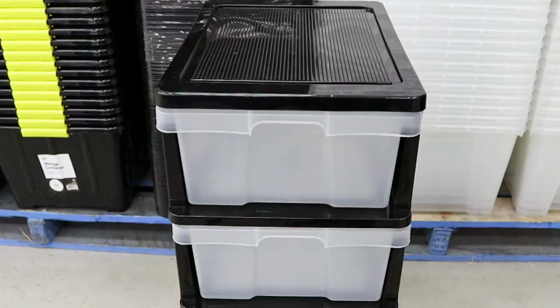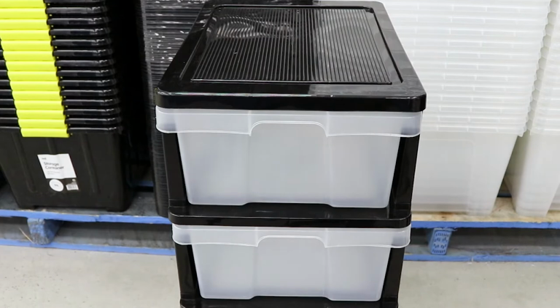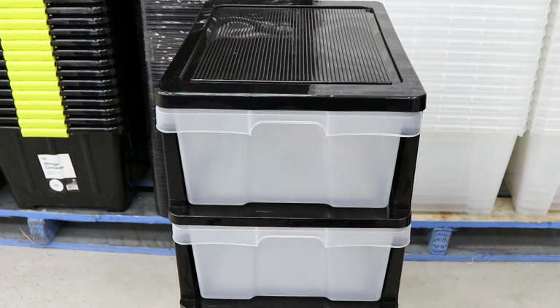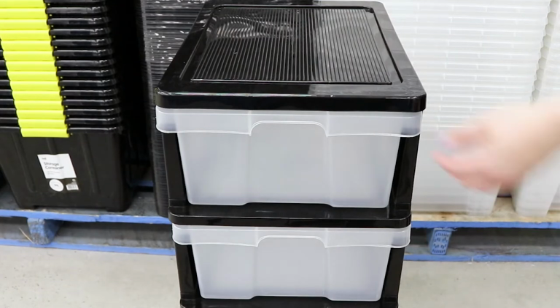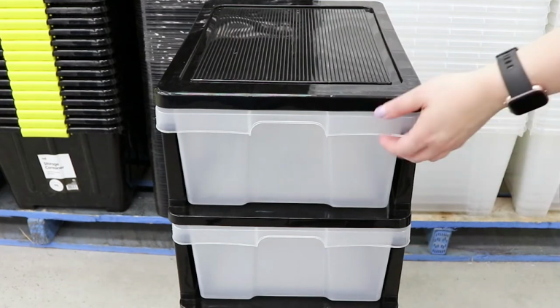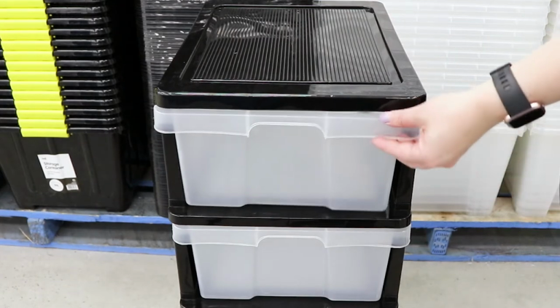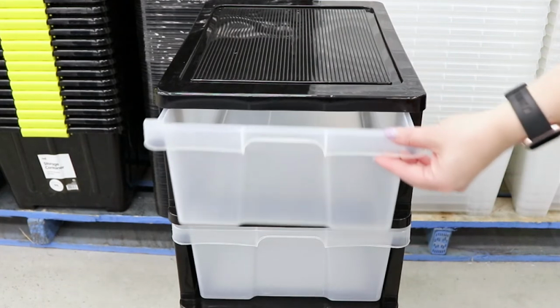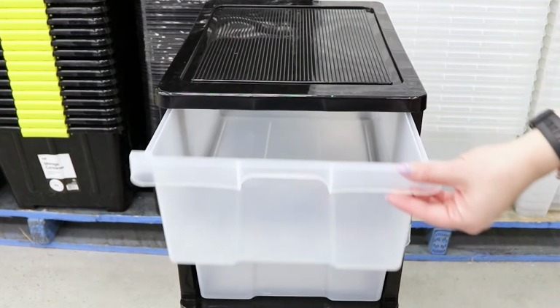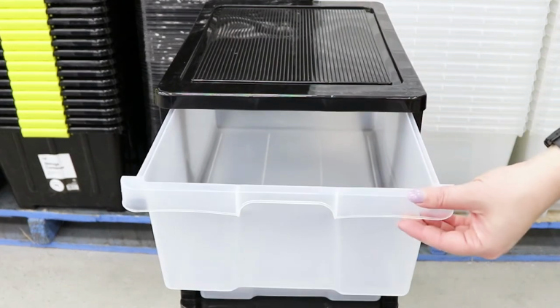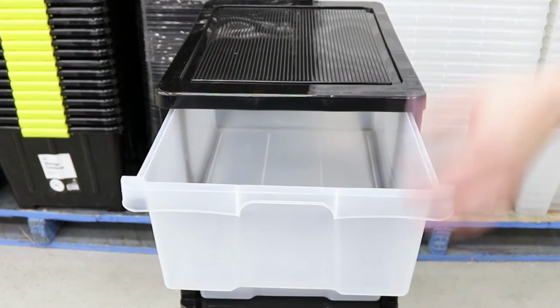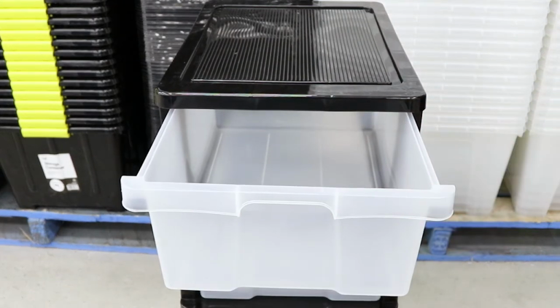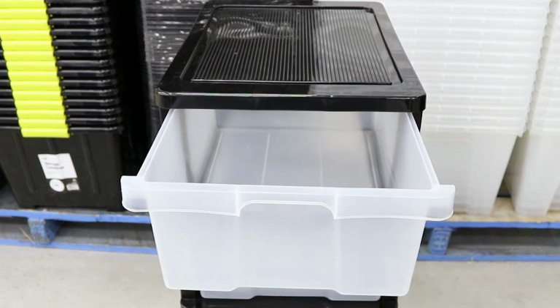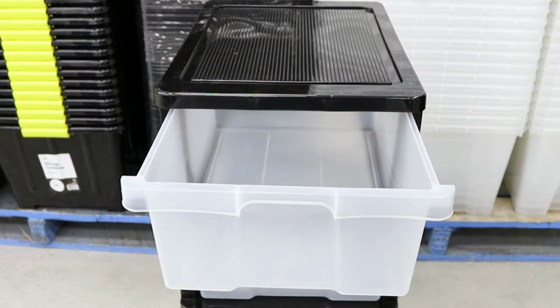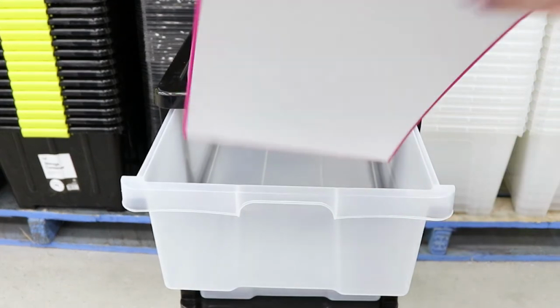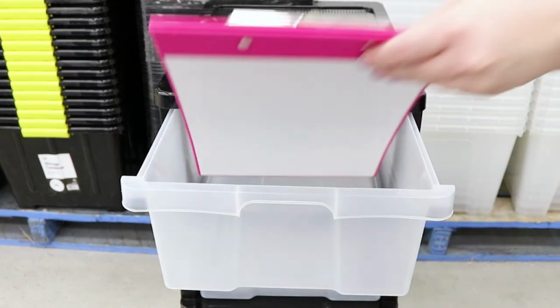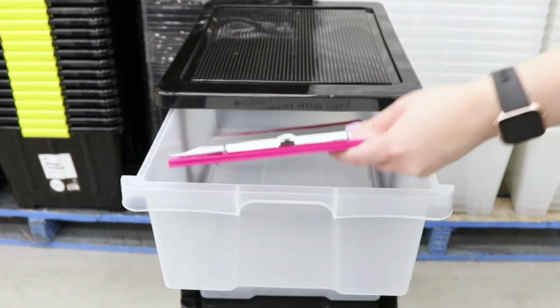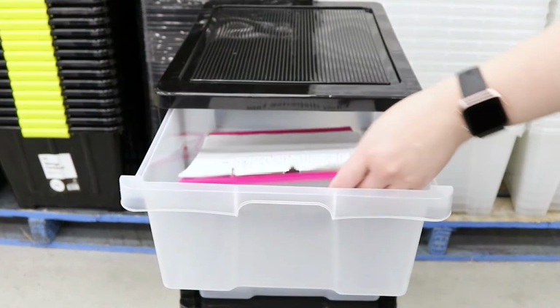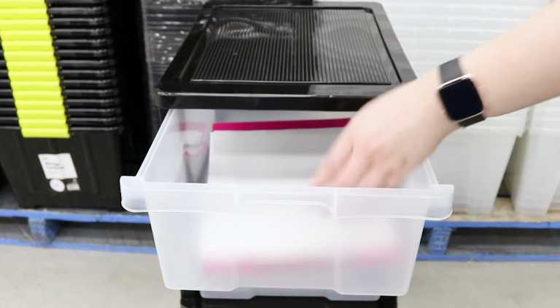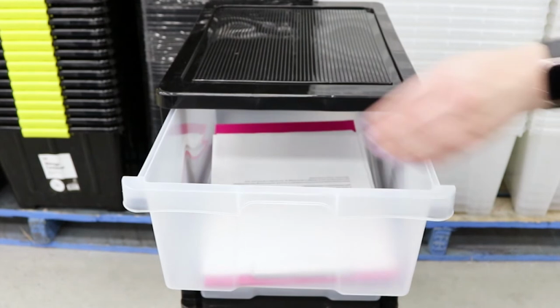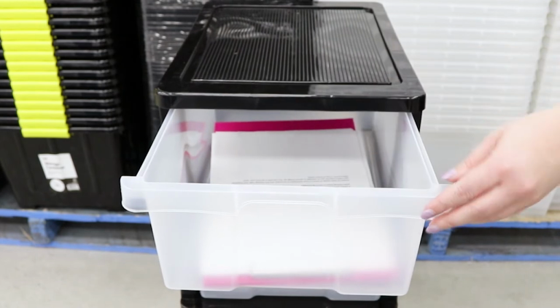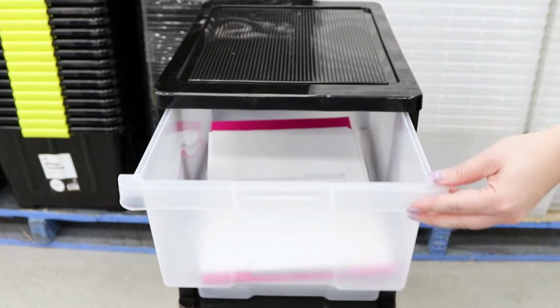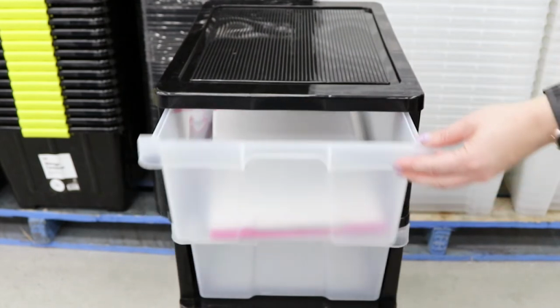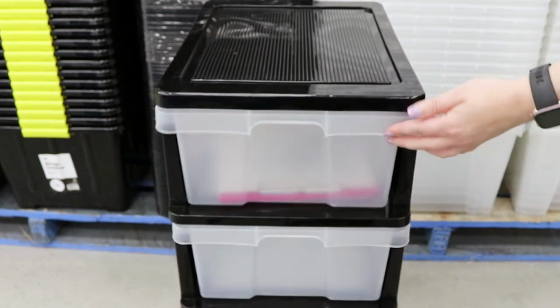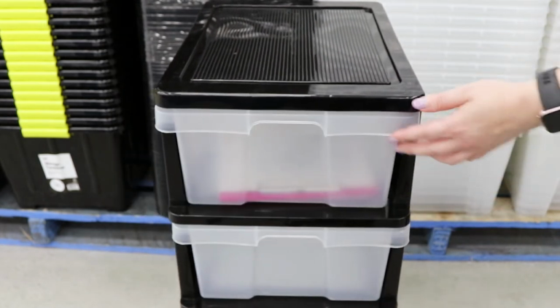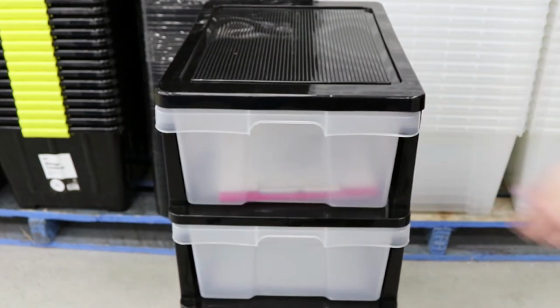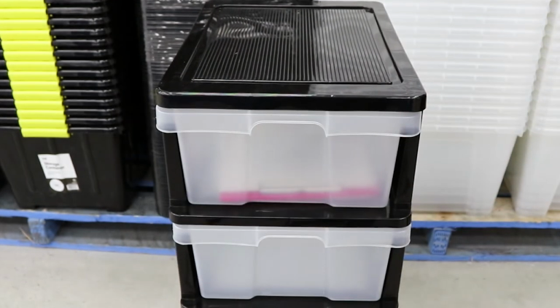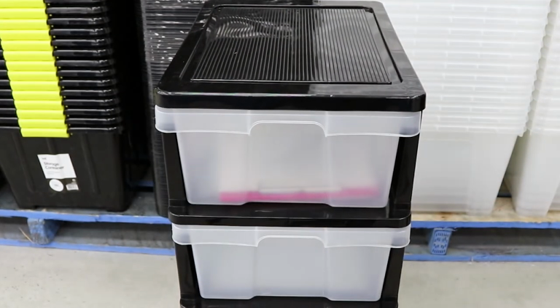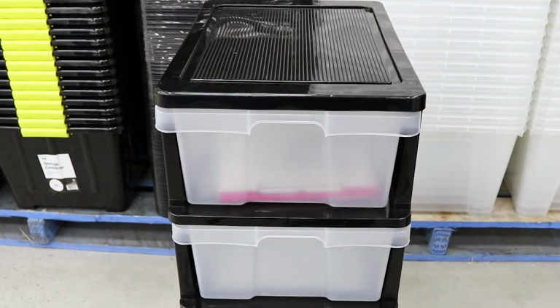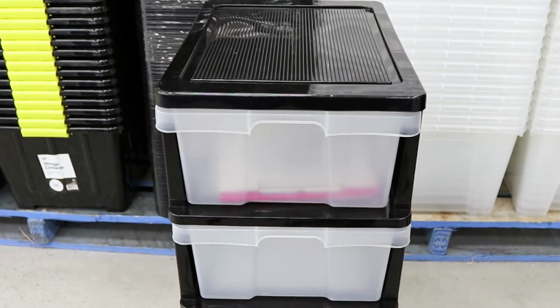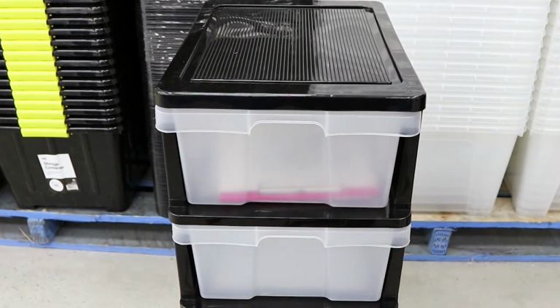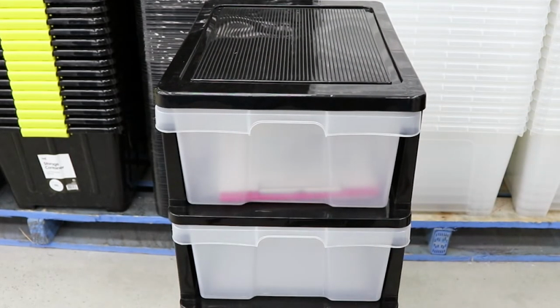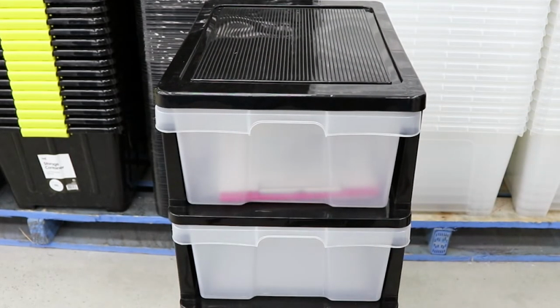The drawers are big enough to fit A4 documents, making them a great option for filing papers, but can also be used for a wide variety of items around the house, office or classroom.